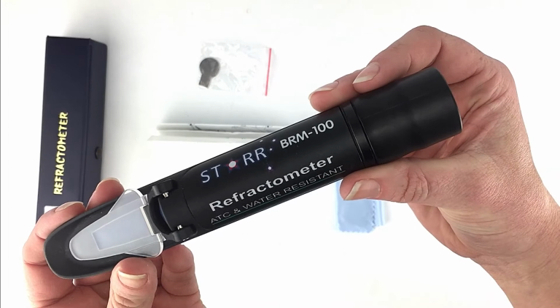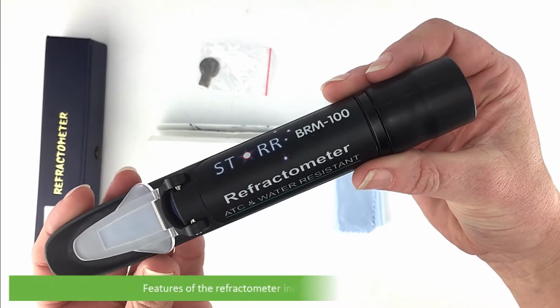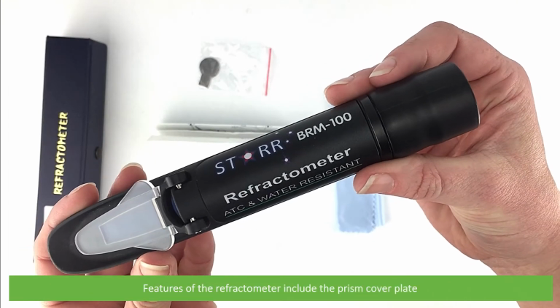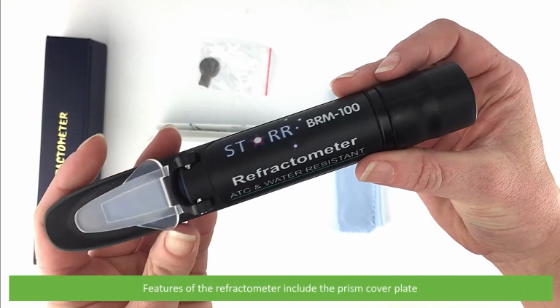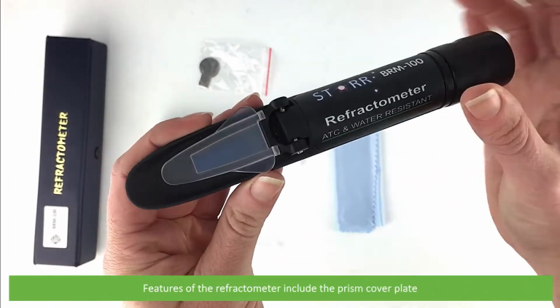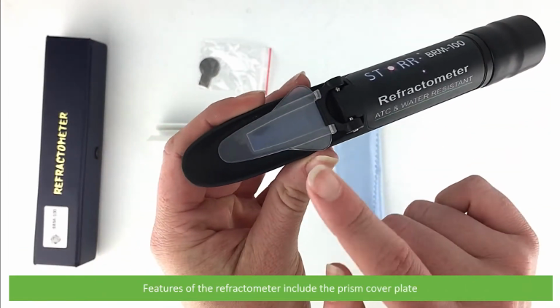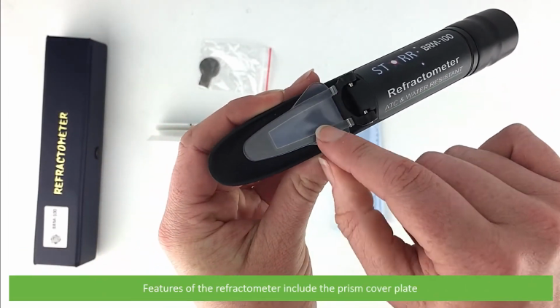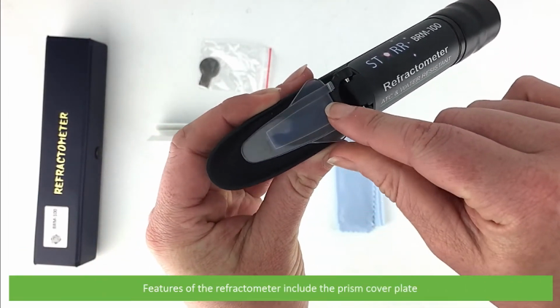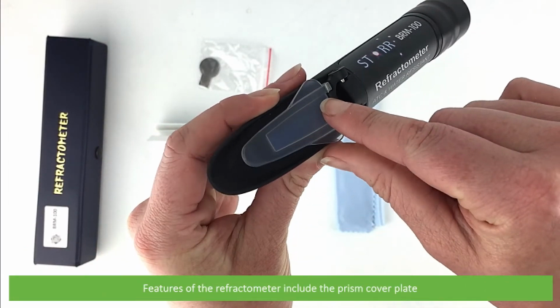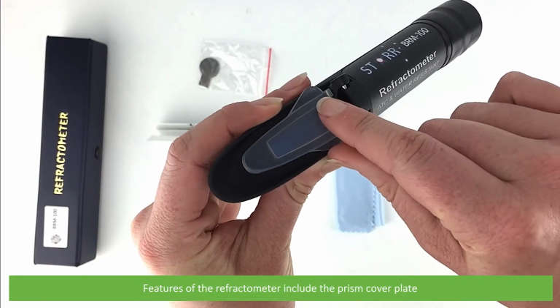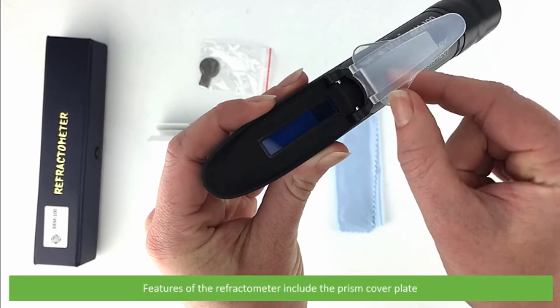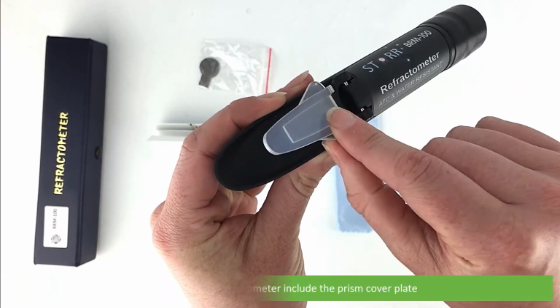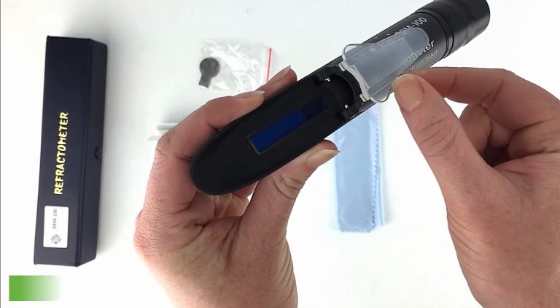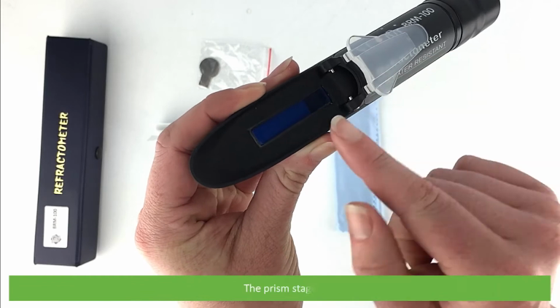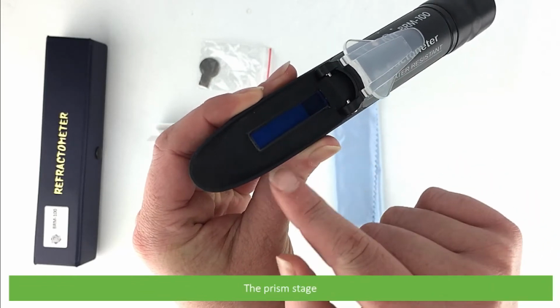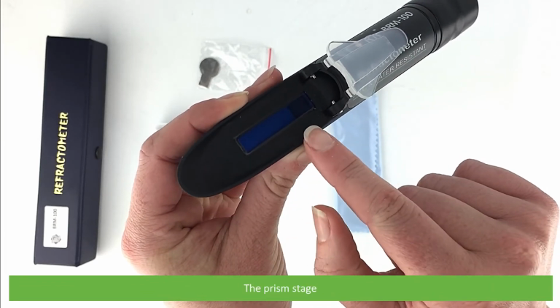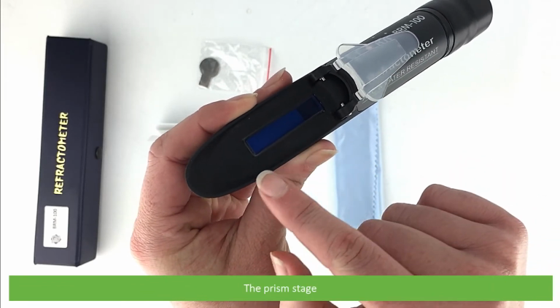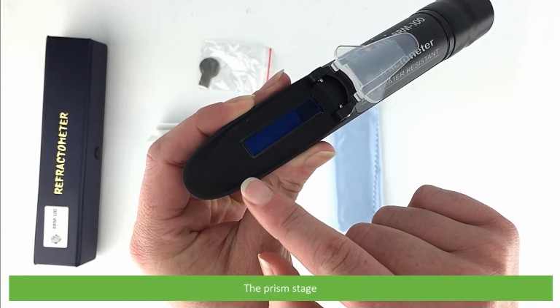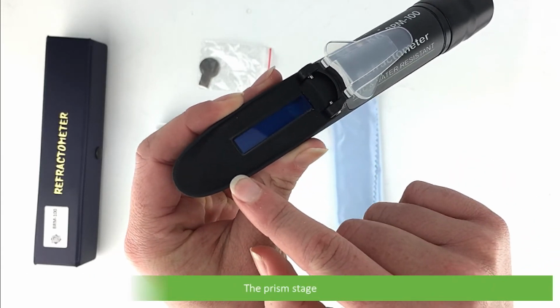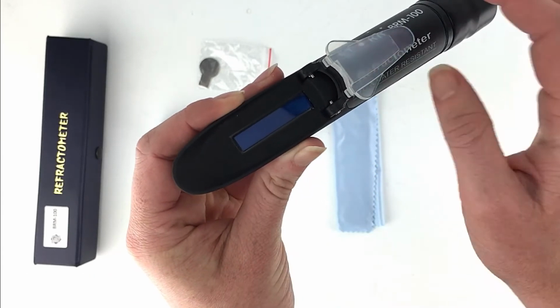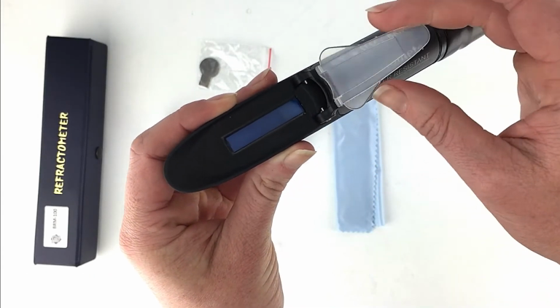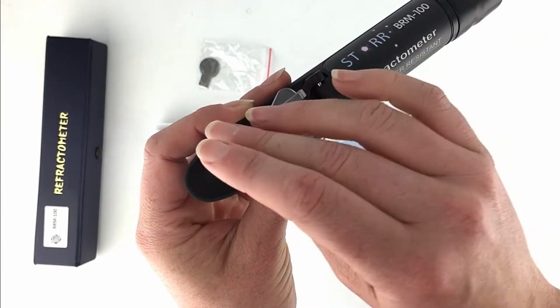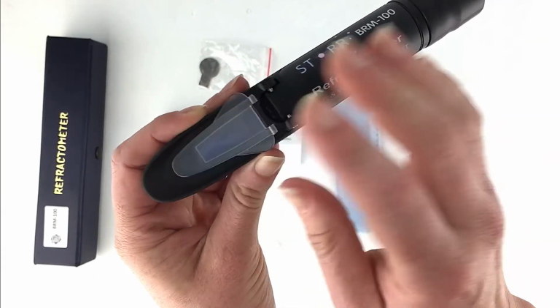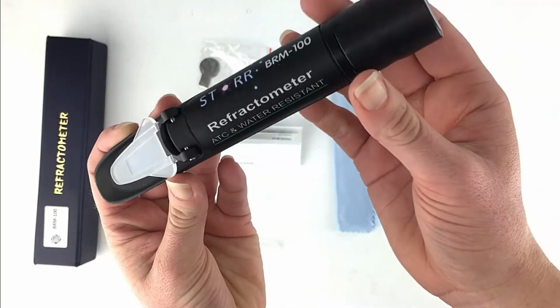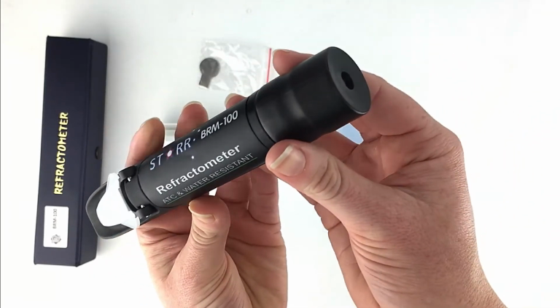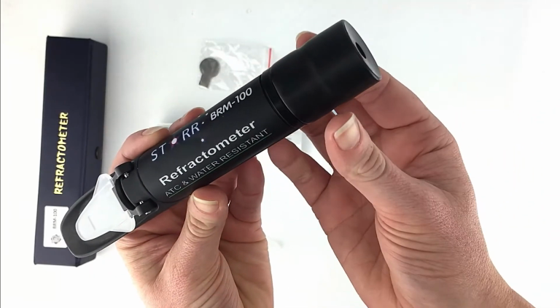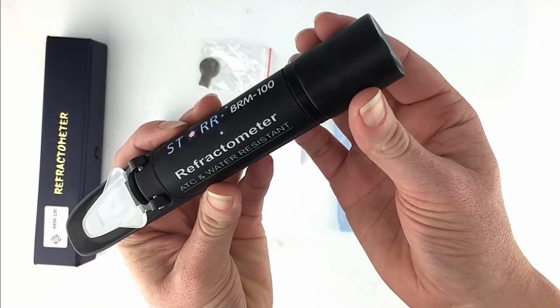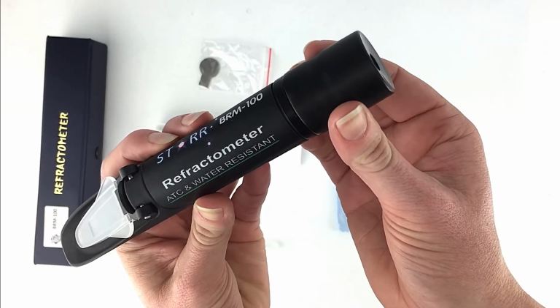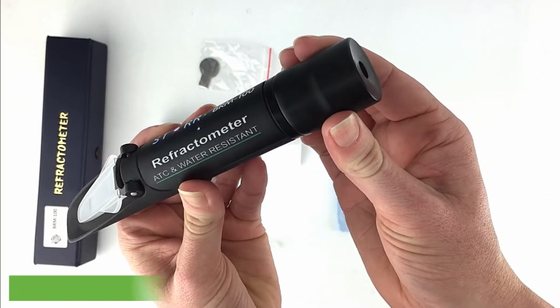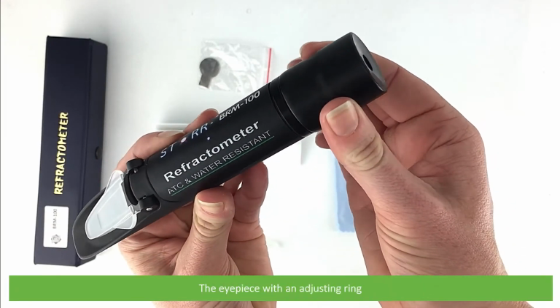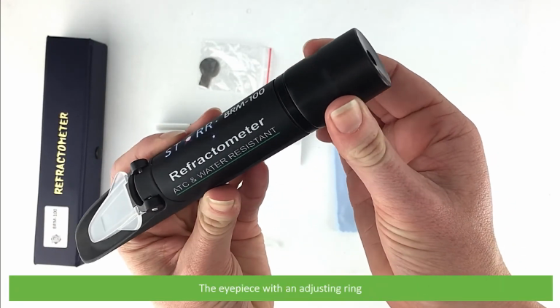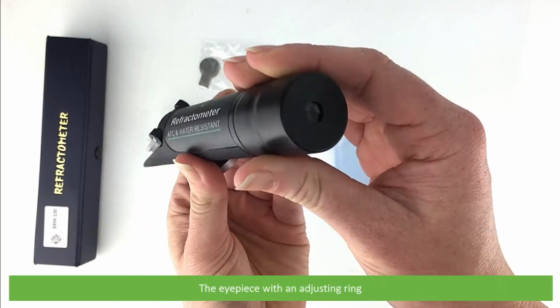Features of the refractometer include the prism cover plate, the prism stage, and the eyepiece with an adjusting ring,